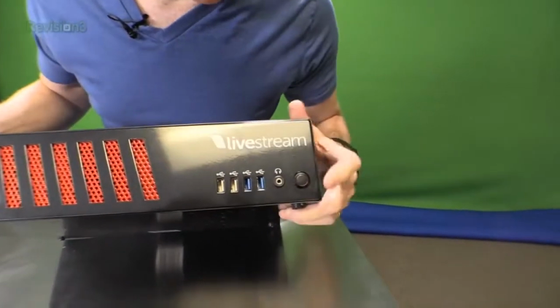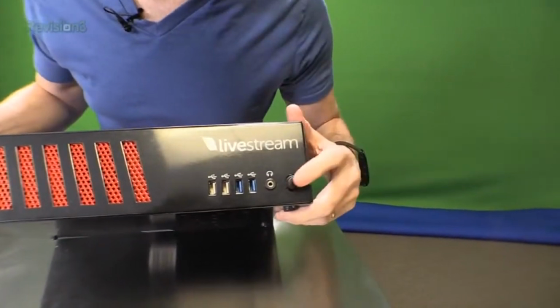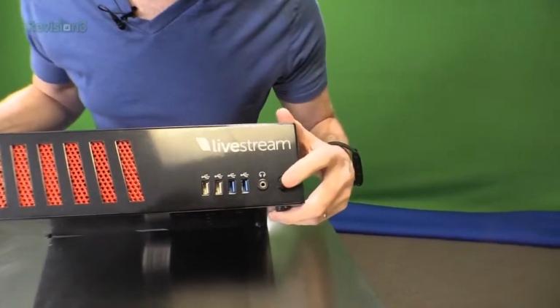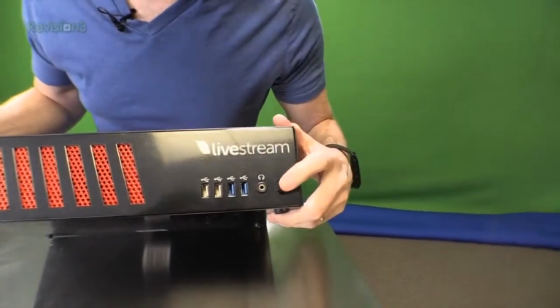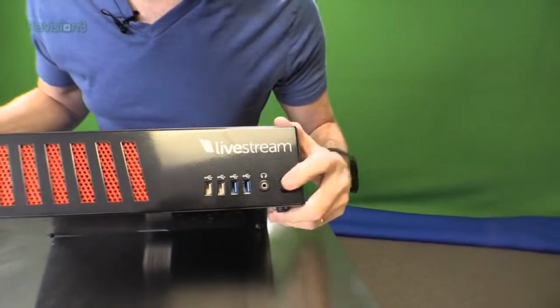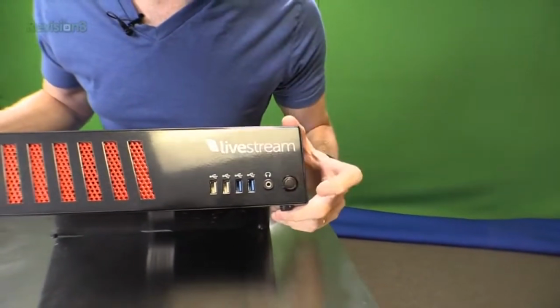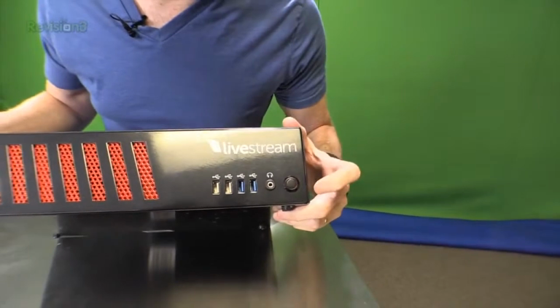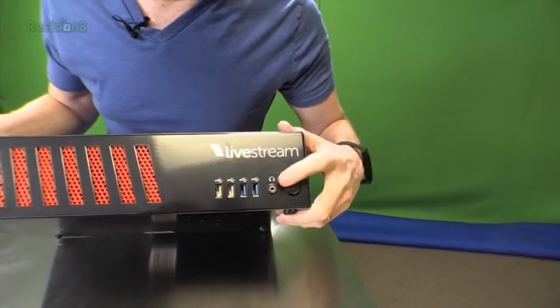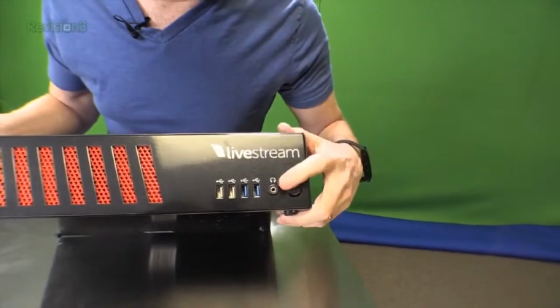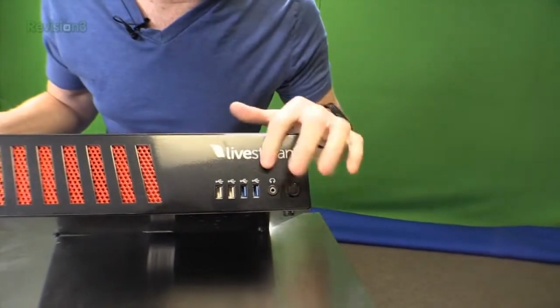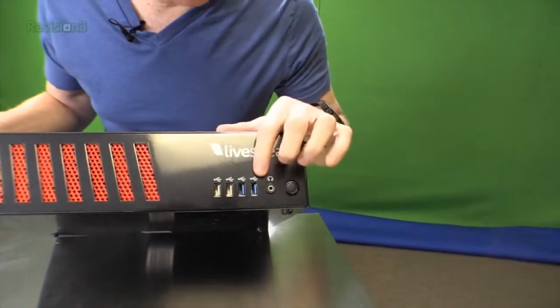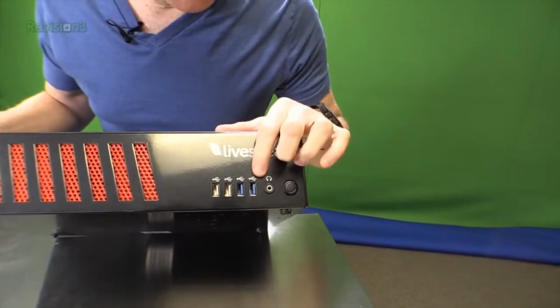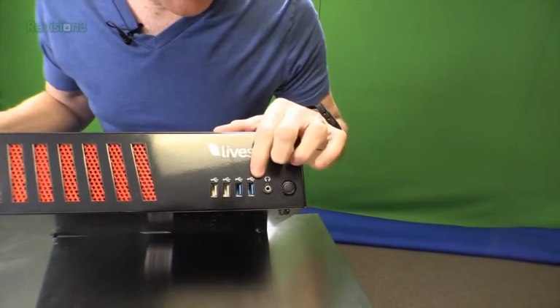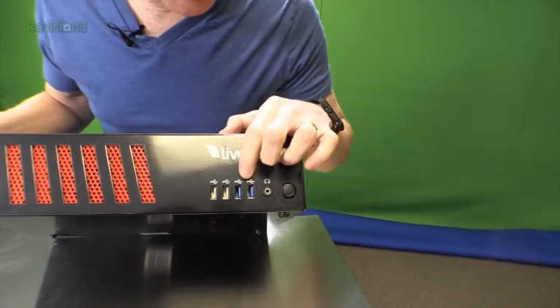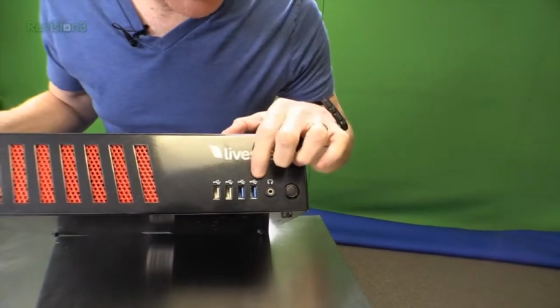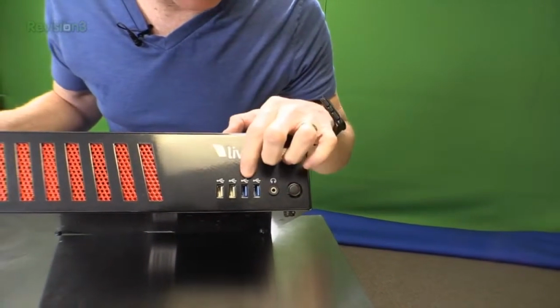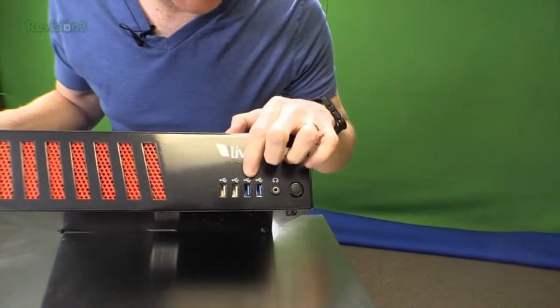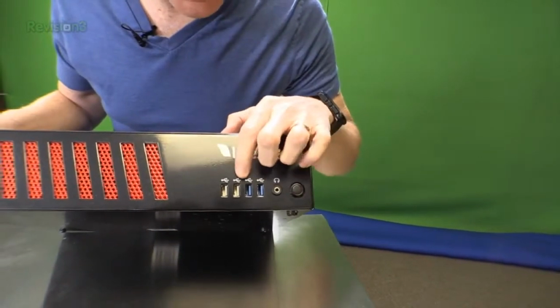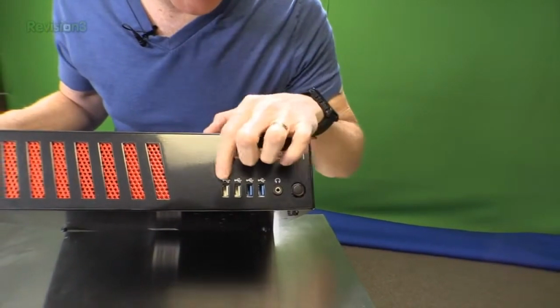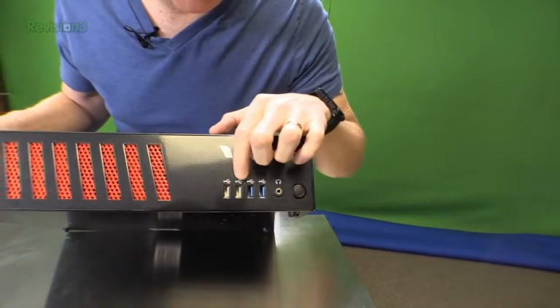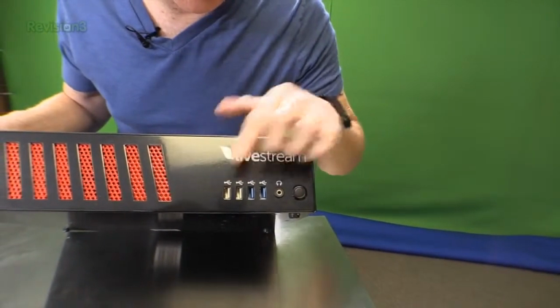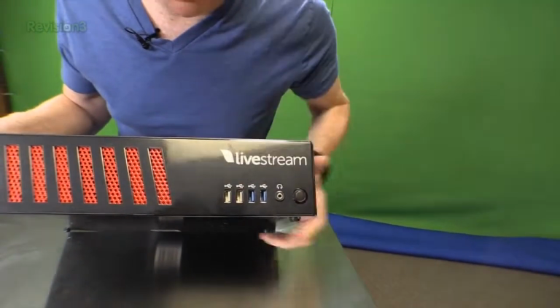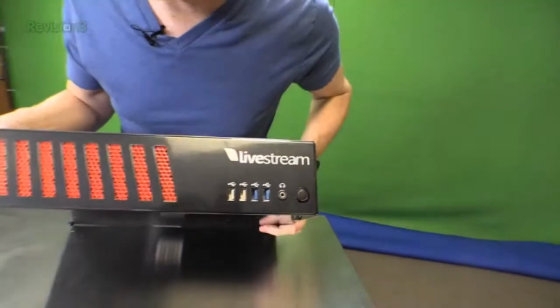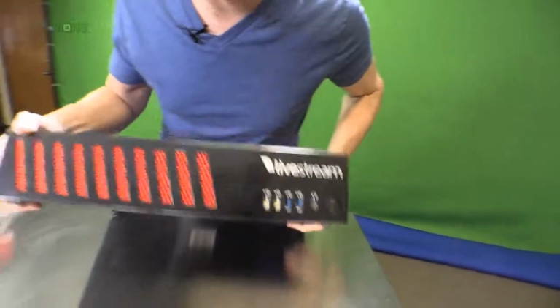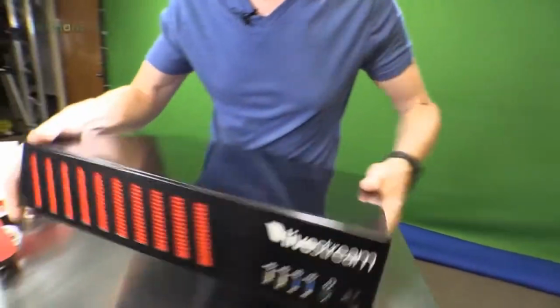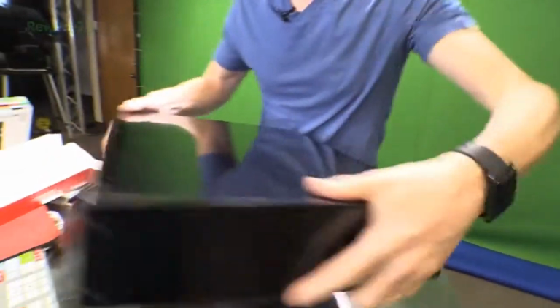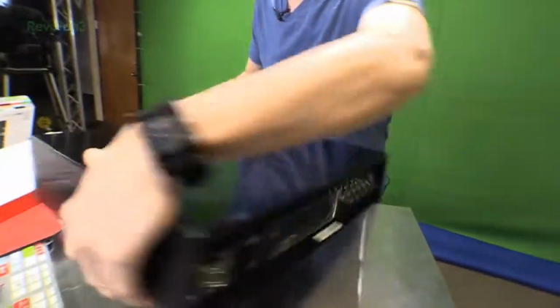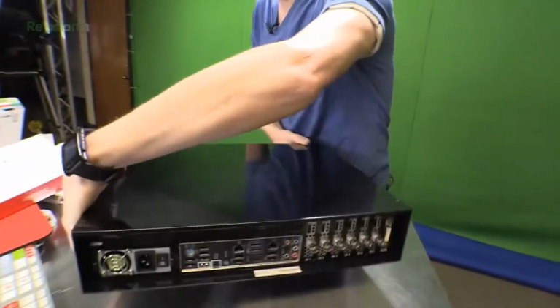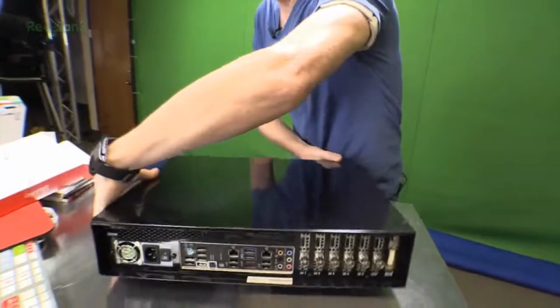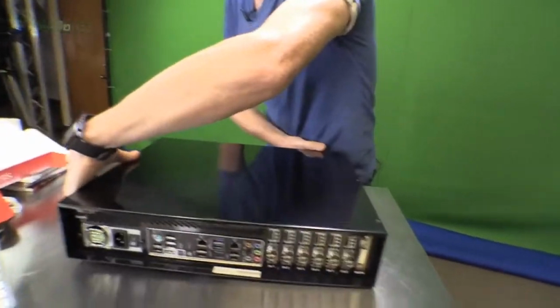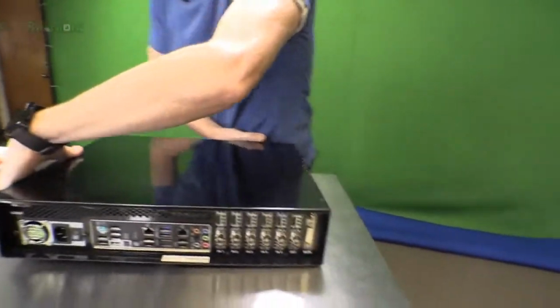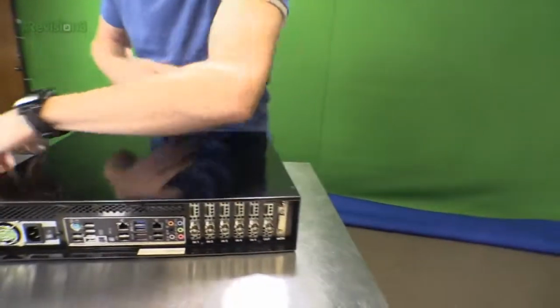So we've got a power button here, headphones, and it looks like two USB 3's and two USB 2's on the front. Let's turn around and take a look at the back.